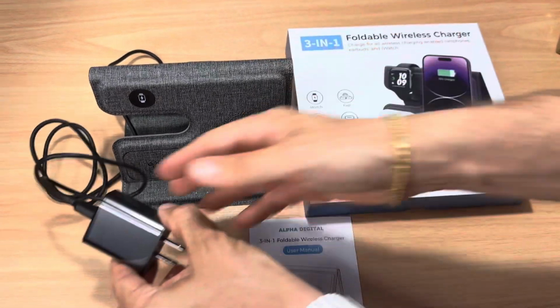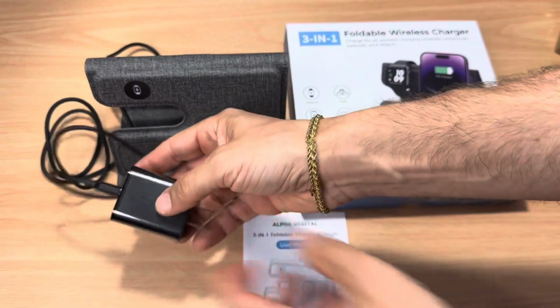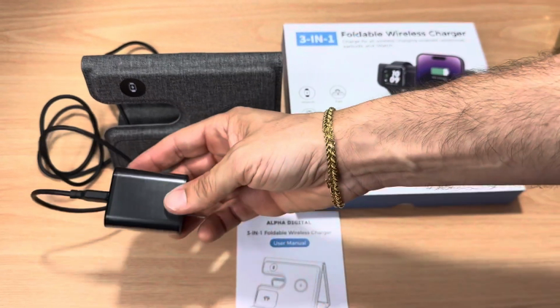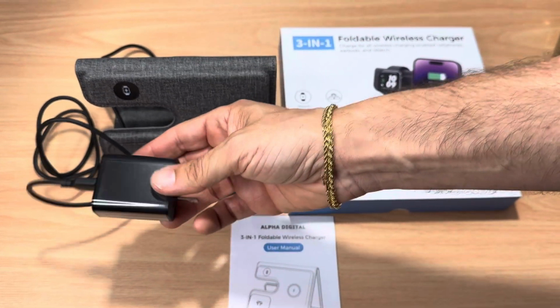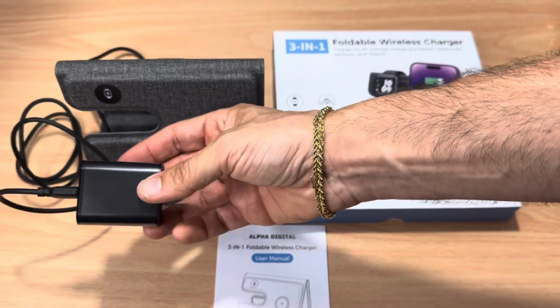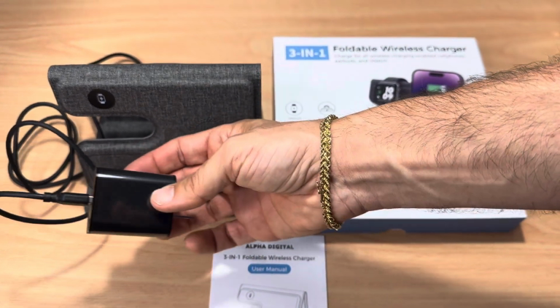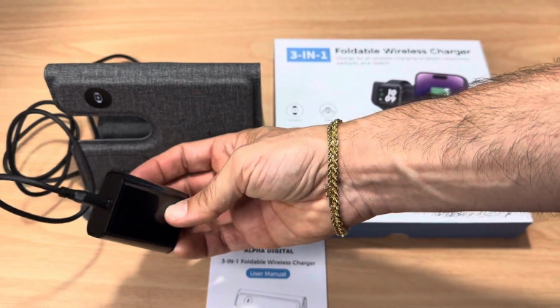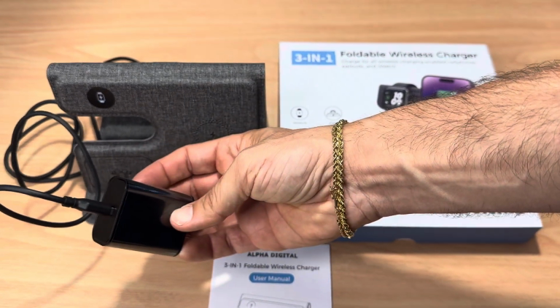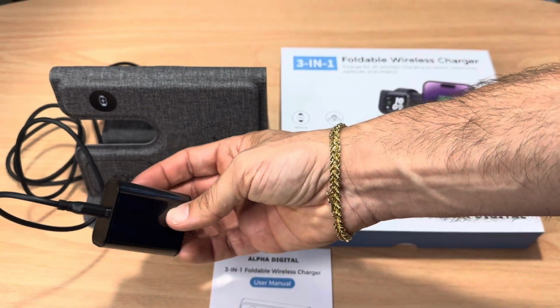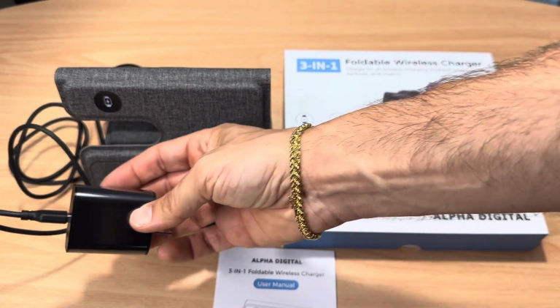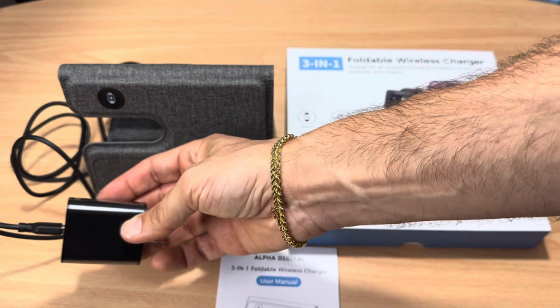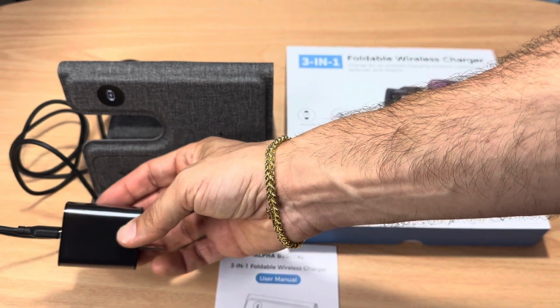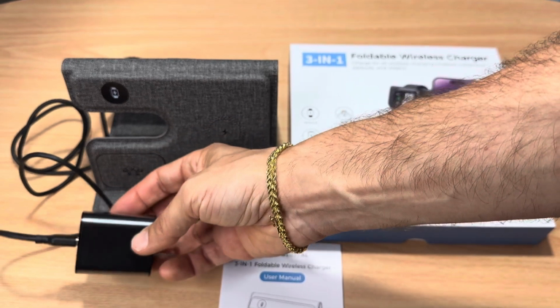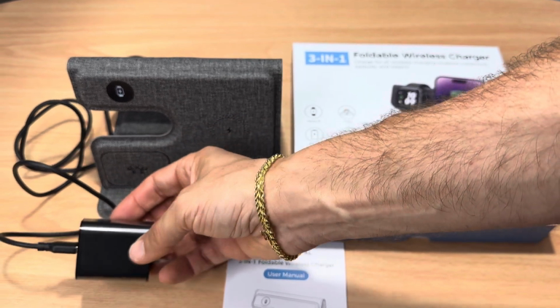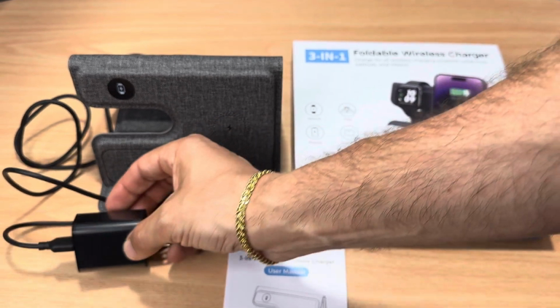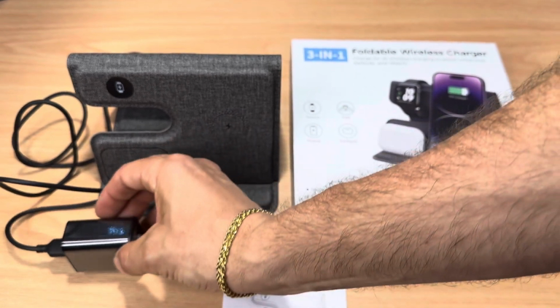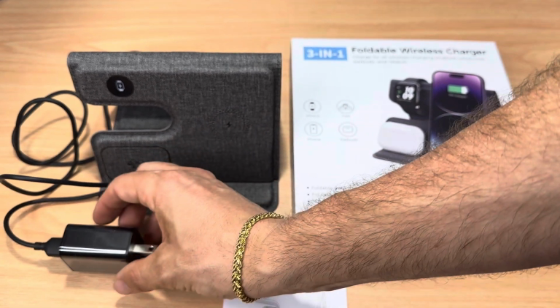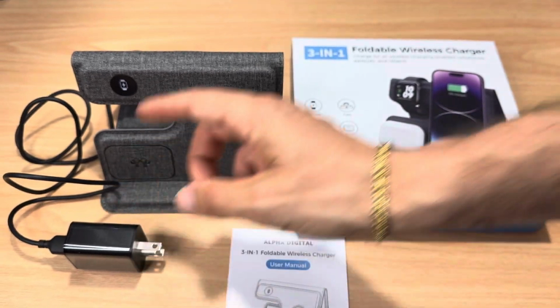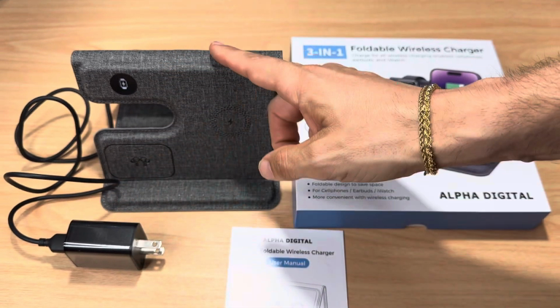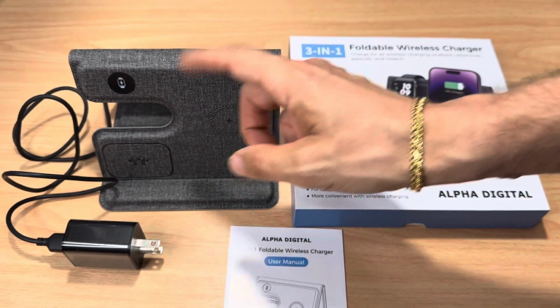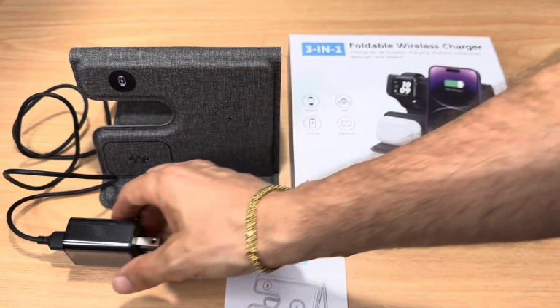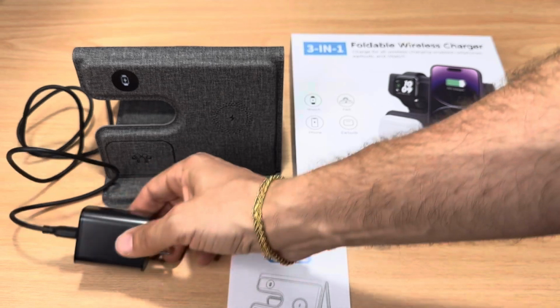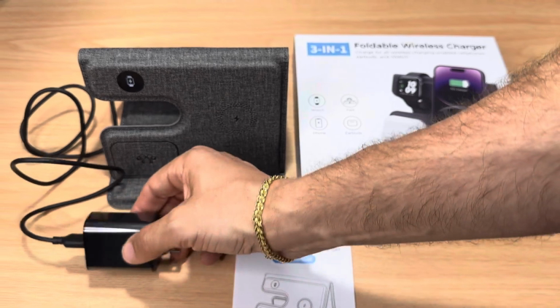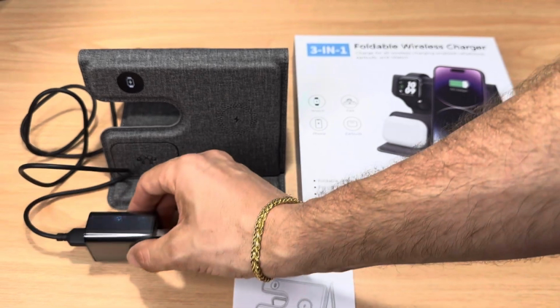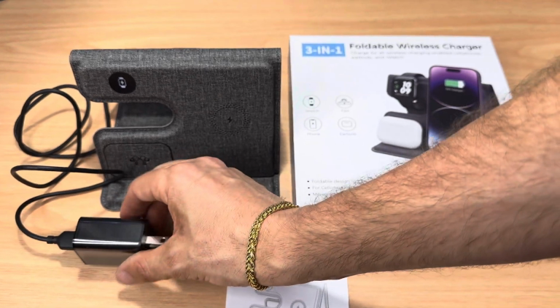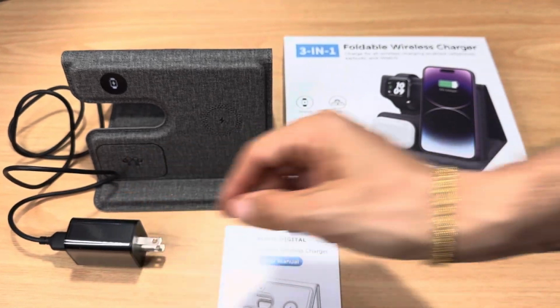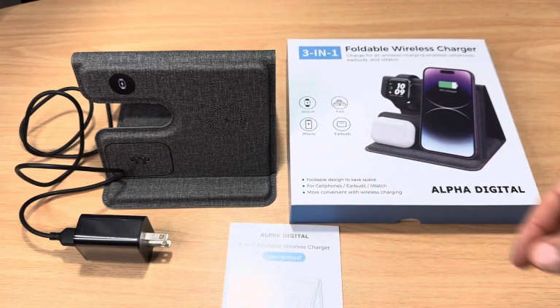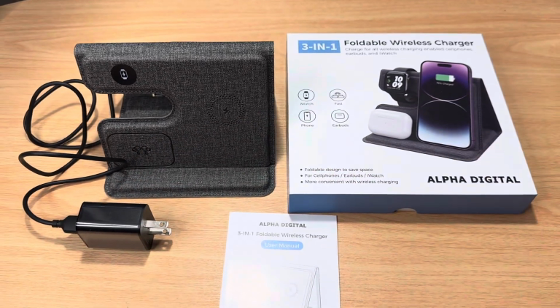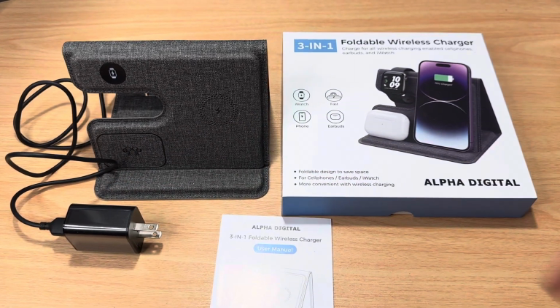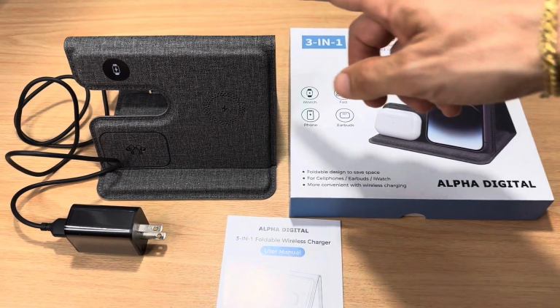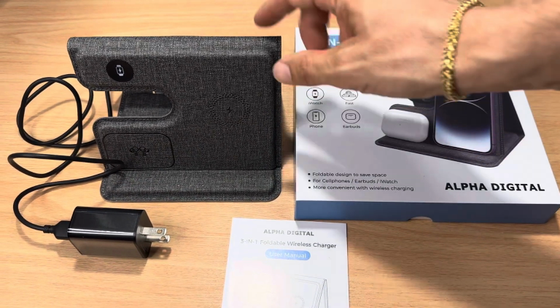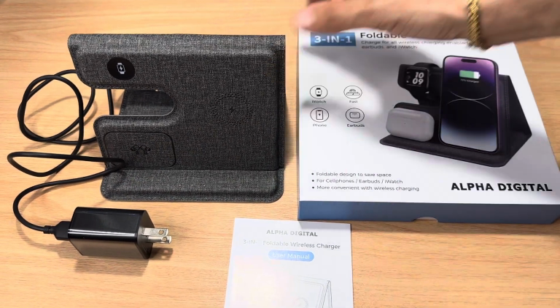This is the charger it comes with — this is an 18-watt fast charger. If you have a faster GAN charger, that would actually work out better for this unit, but they include an 18-watt. I would recommend a 65-watt GAN charger for this unit right here.